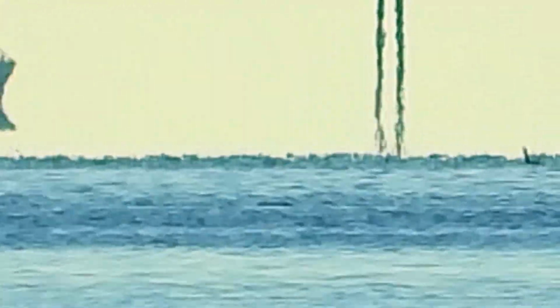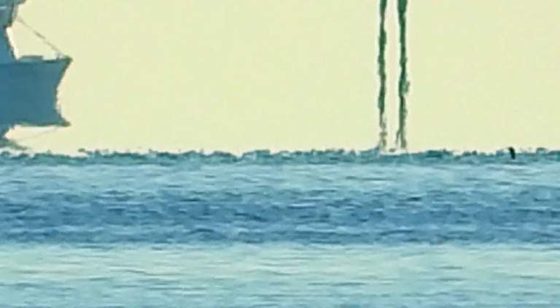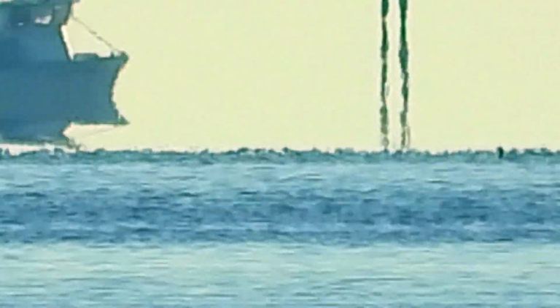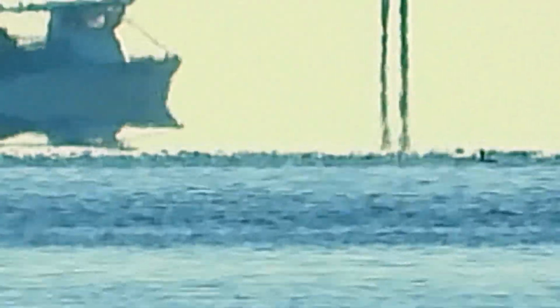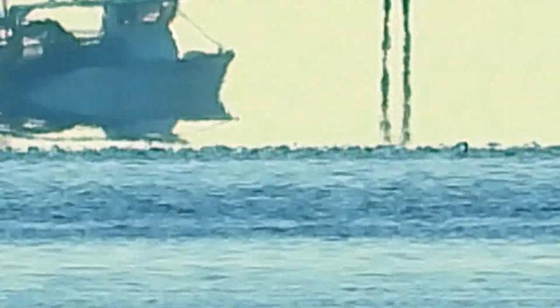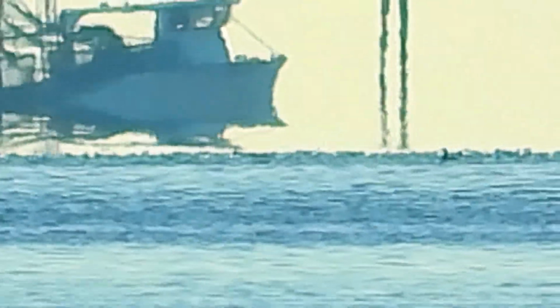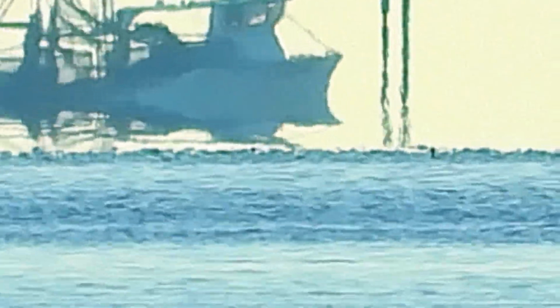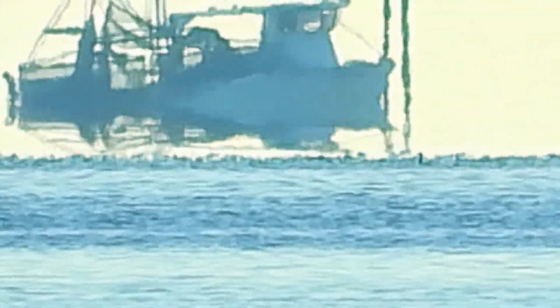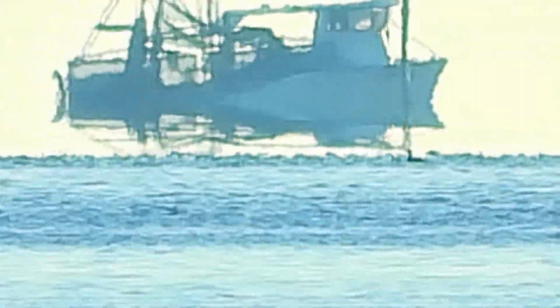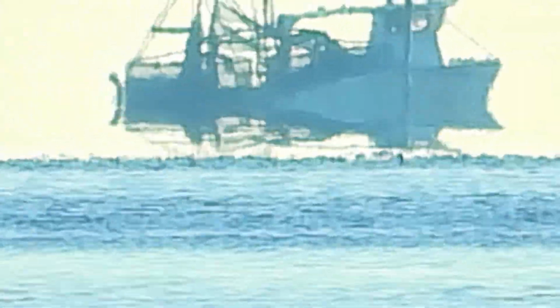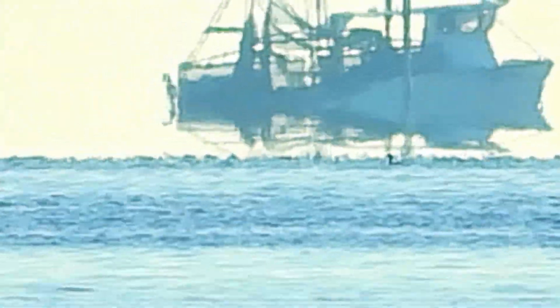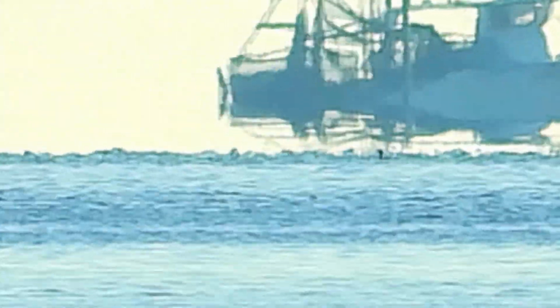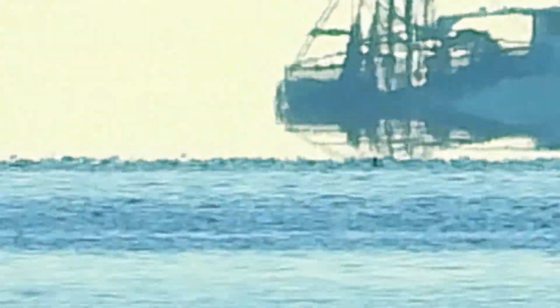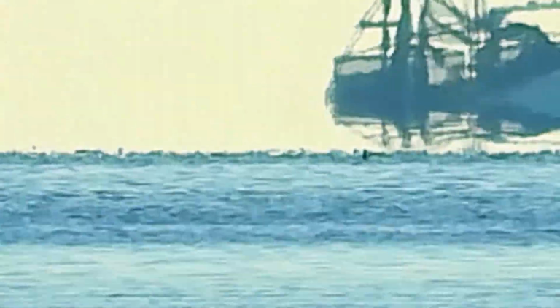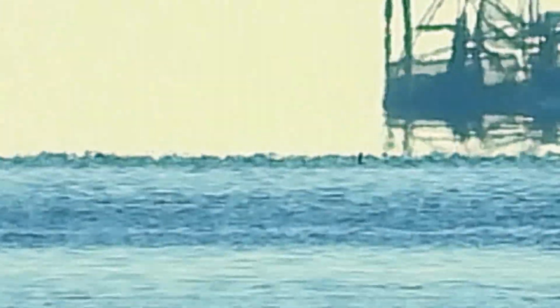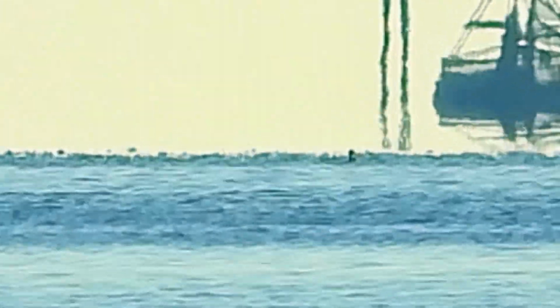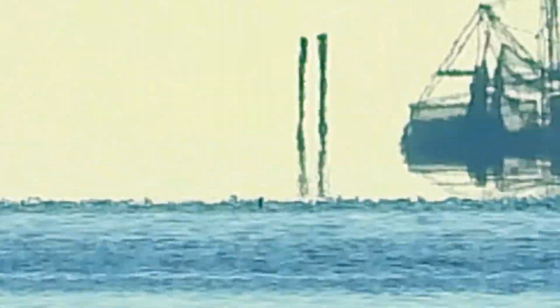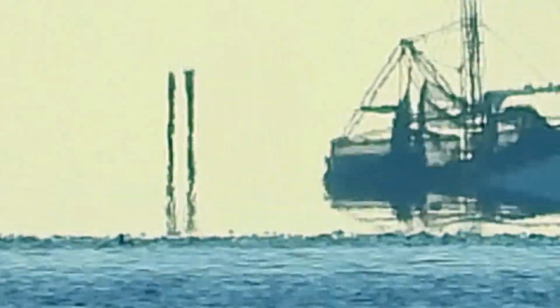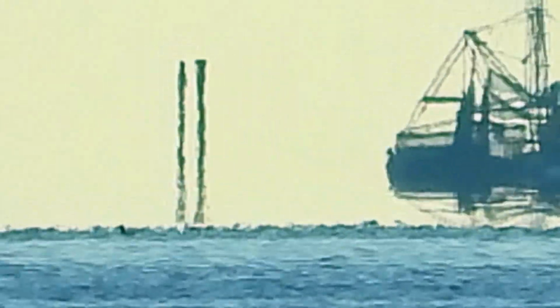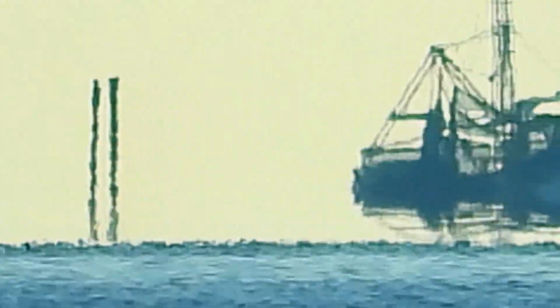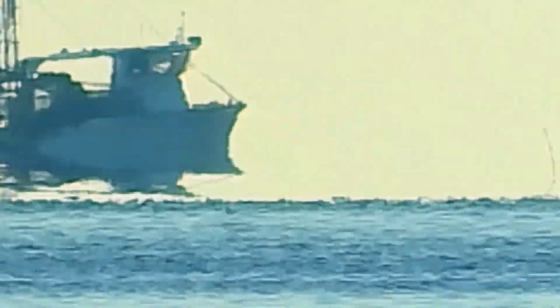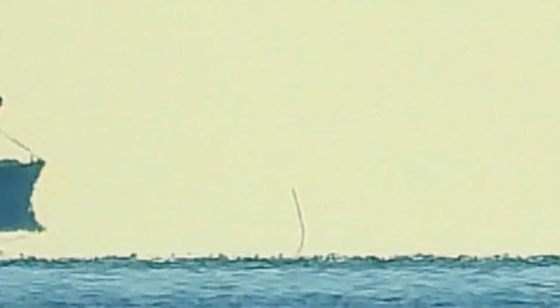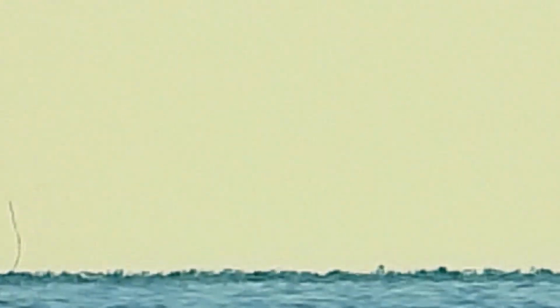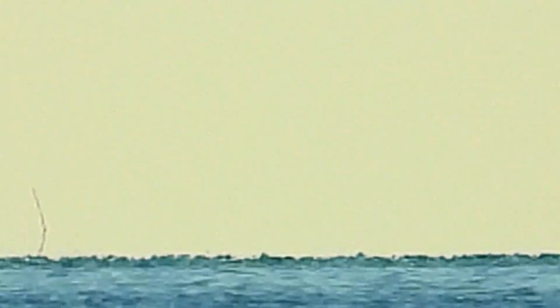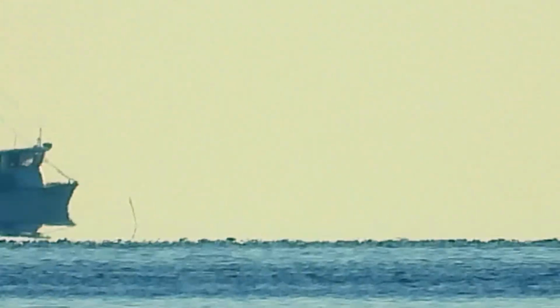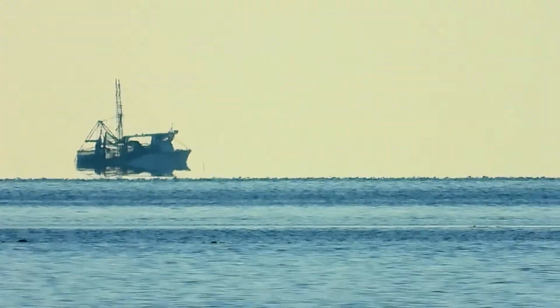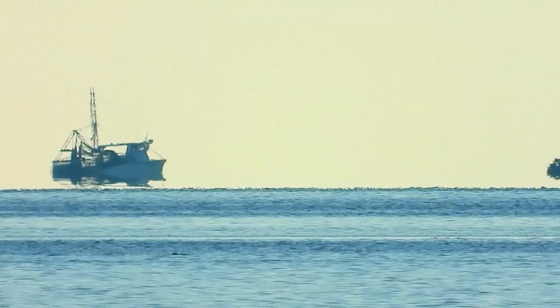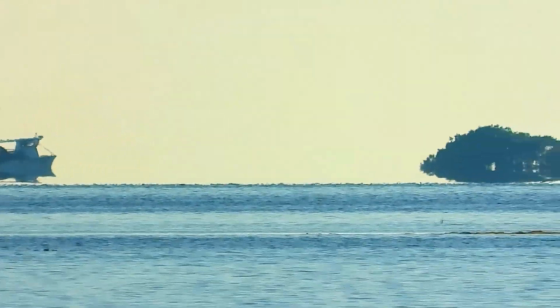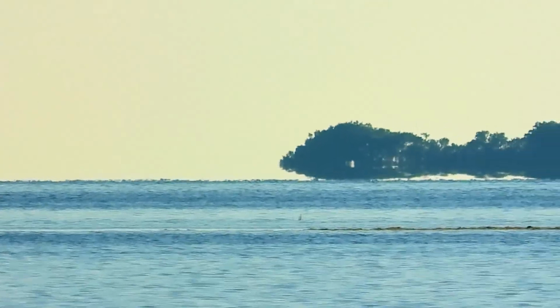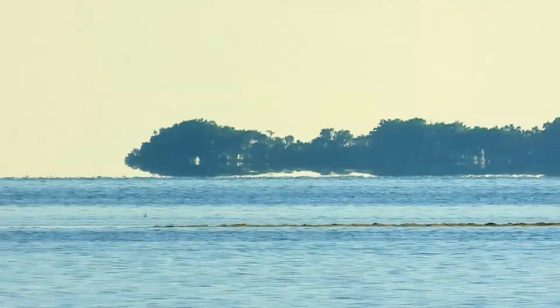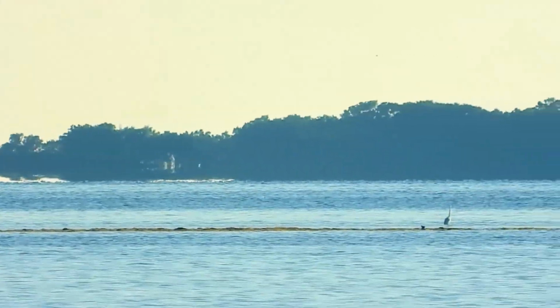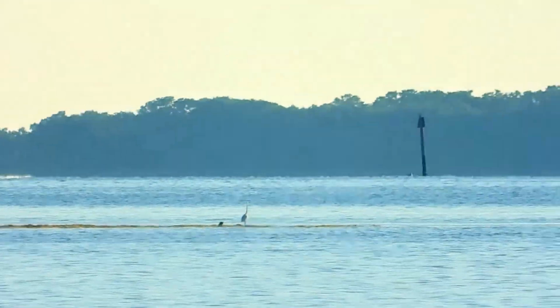What I mean by that is when we start getting this nearing before the boat, it's actually redirecting our line of sight upward and cutting off the boat.